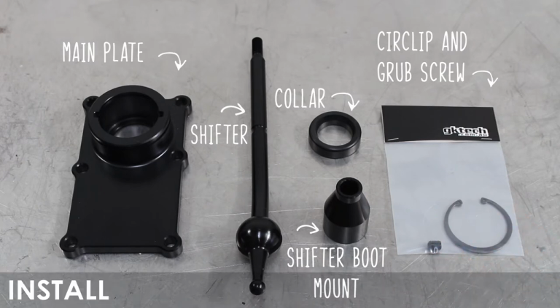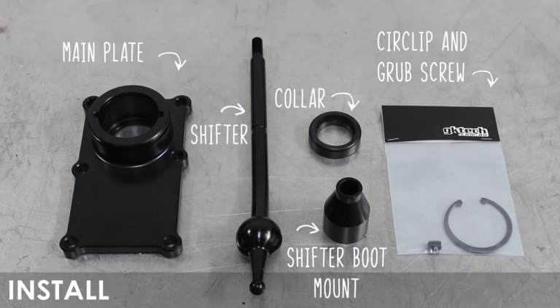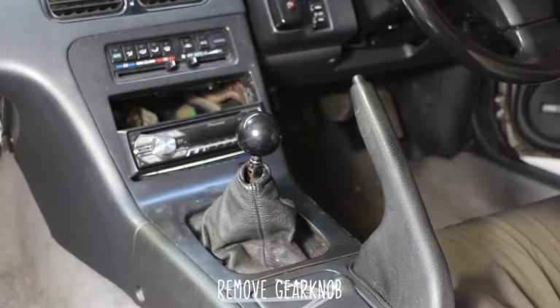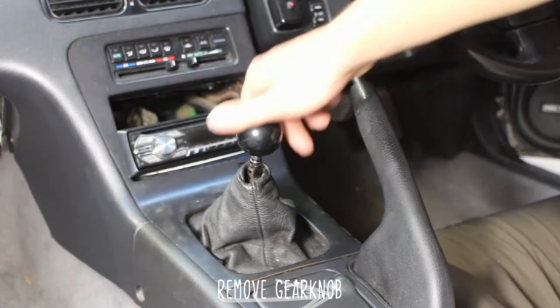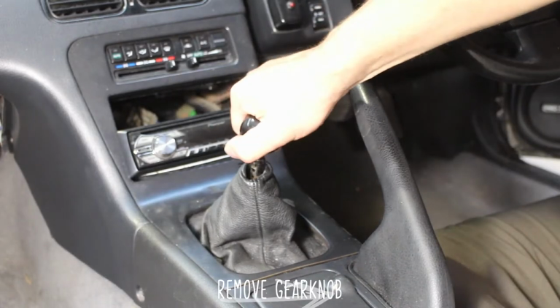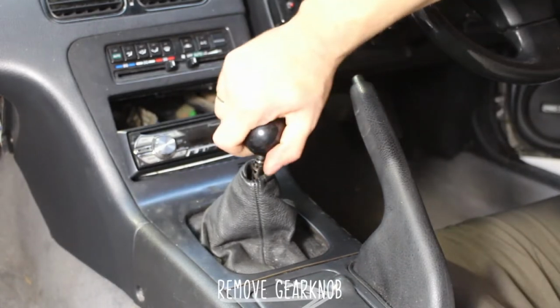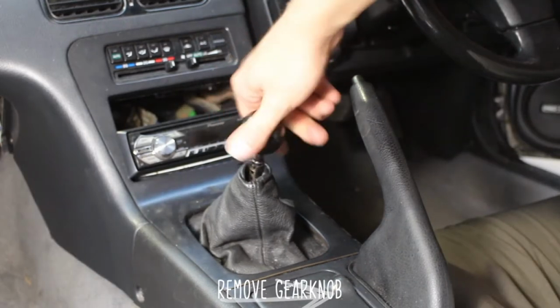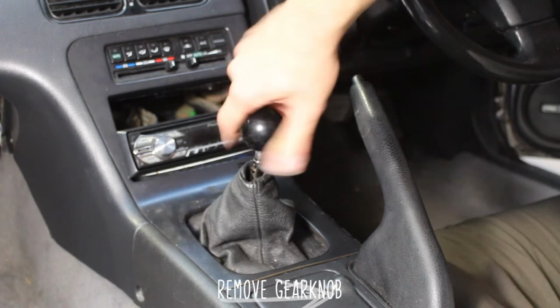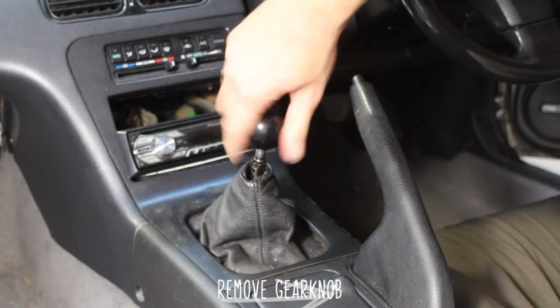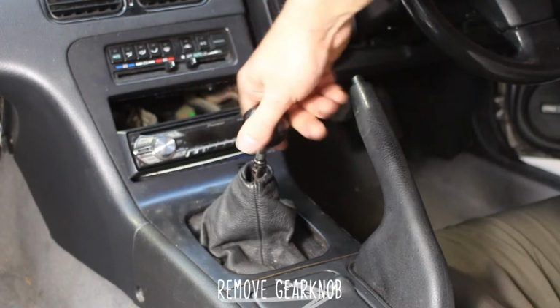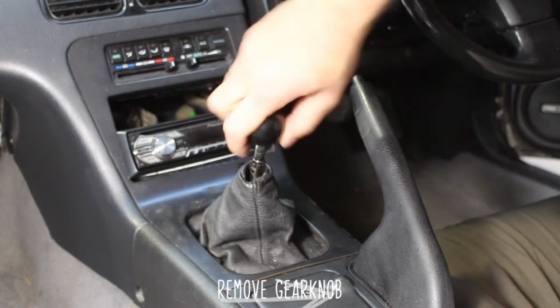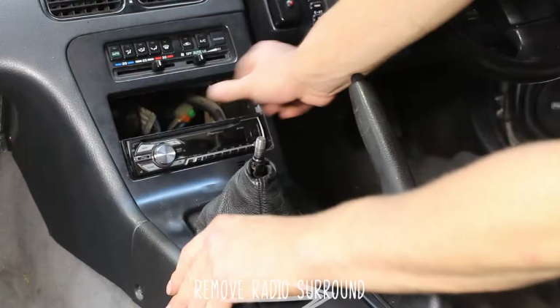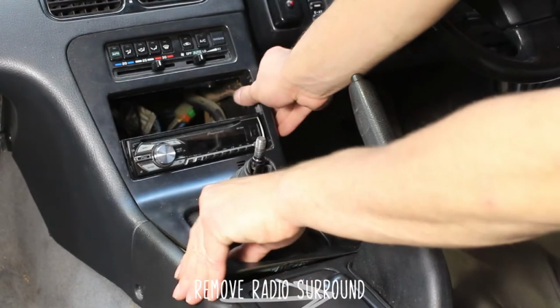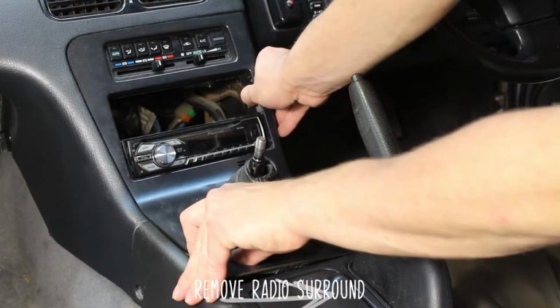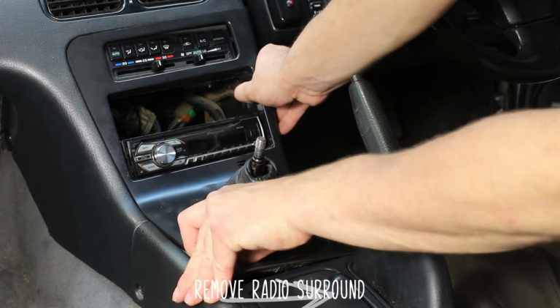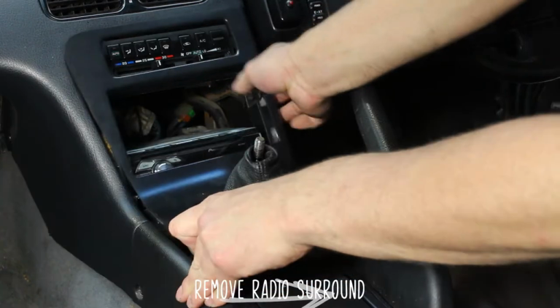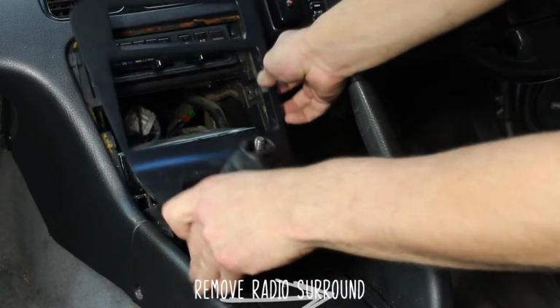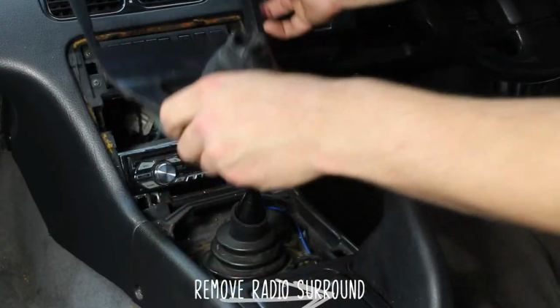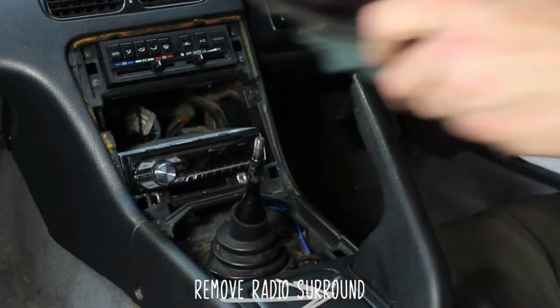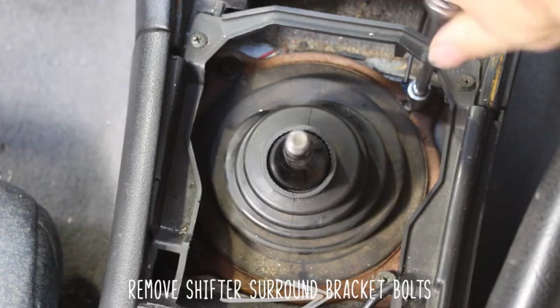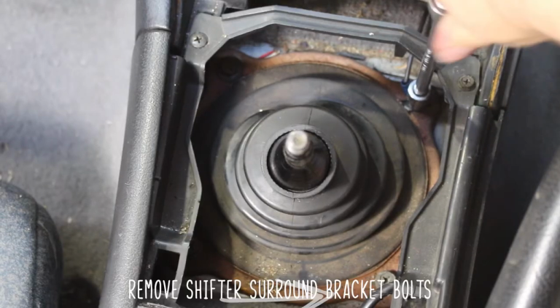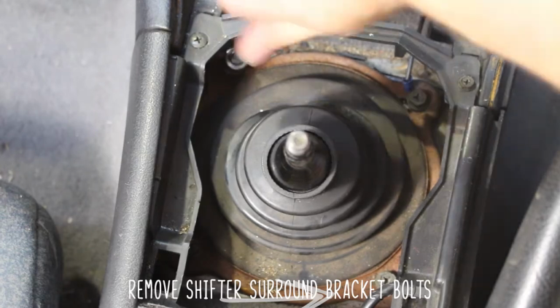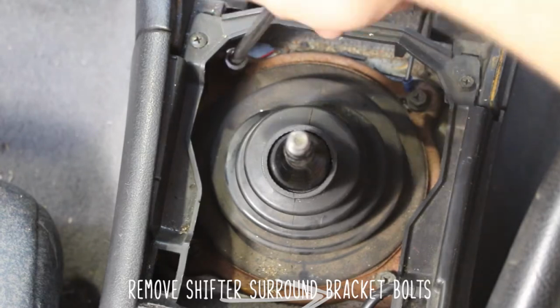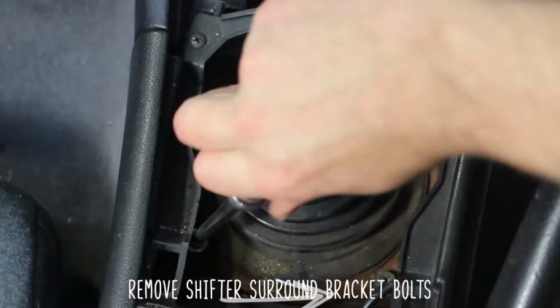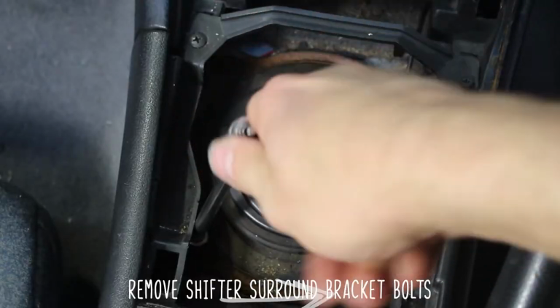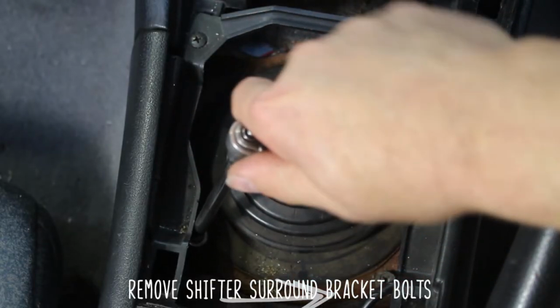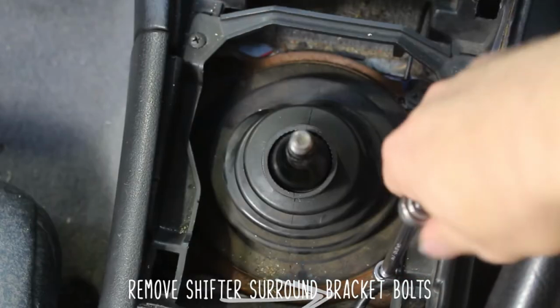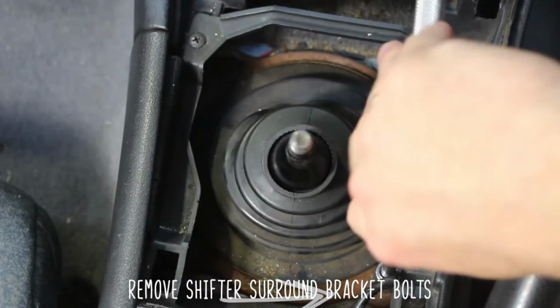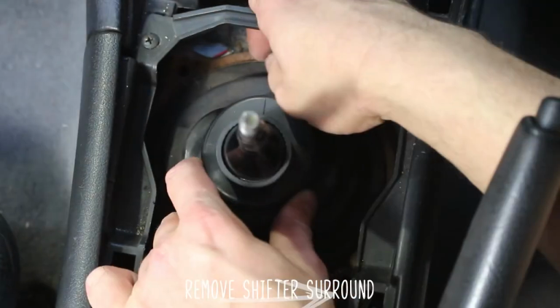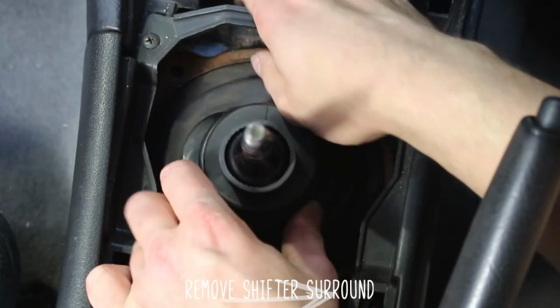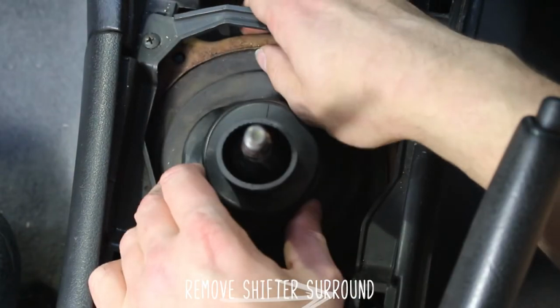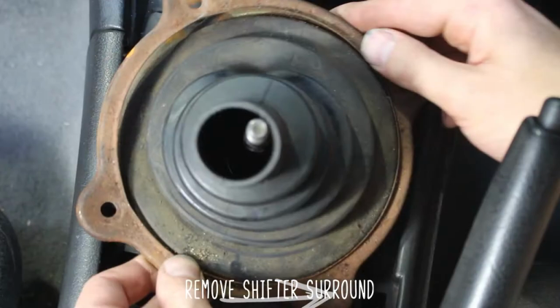Step one is gonna be to remove your gear knob, then the radio surround, then remove the shifter surround bracket bolts, and the shifter surround itself.